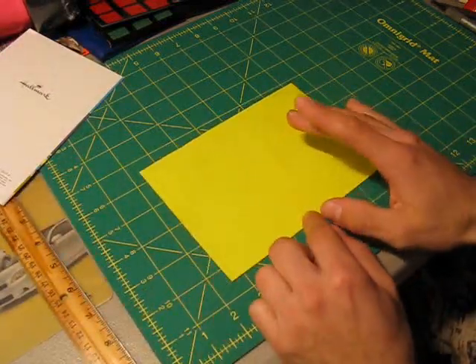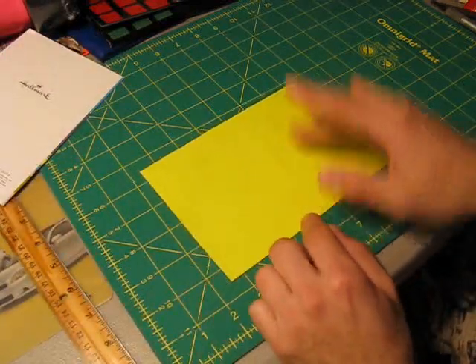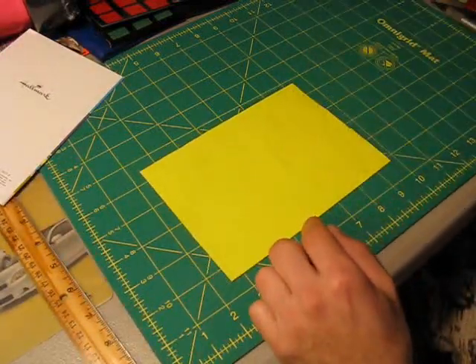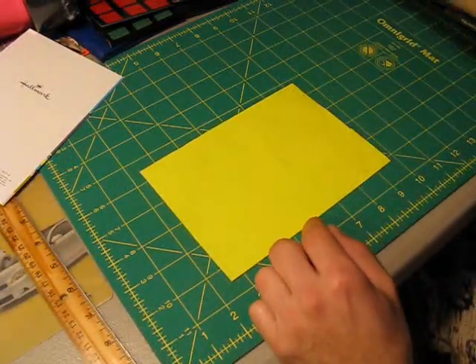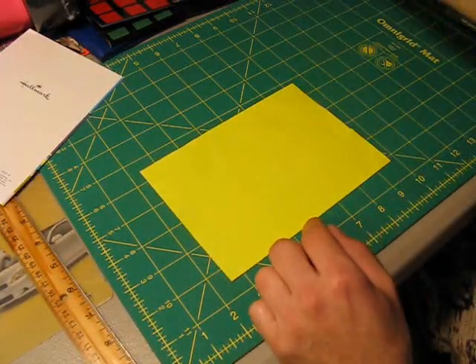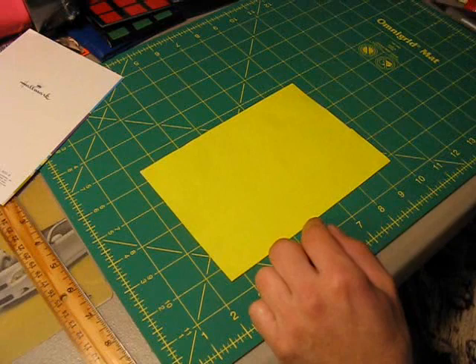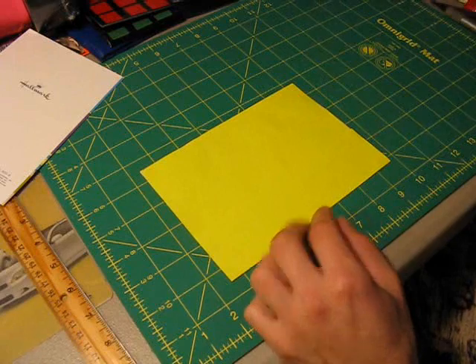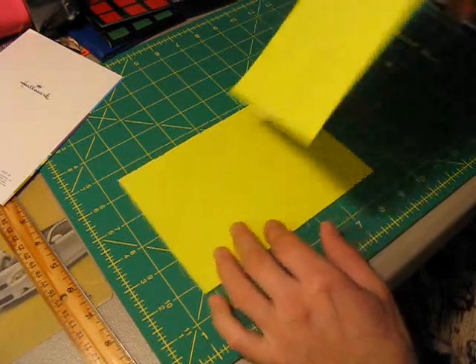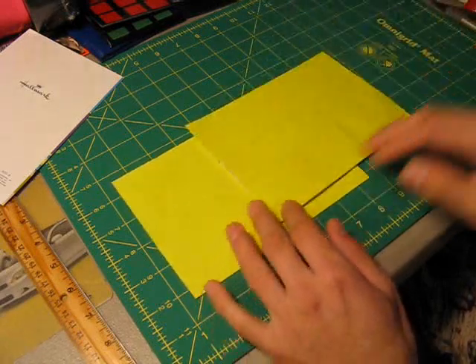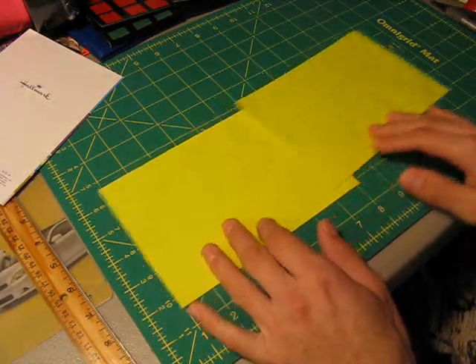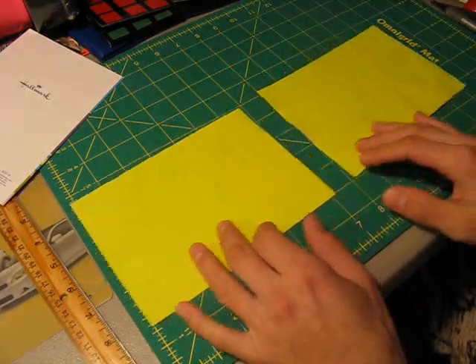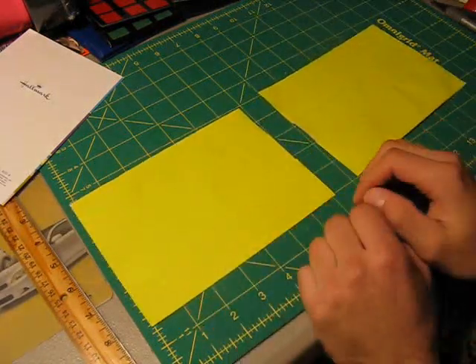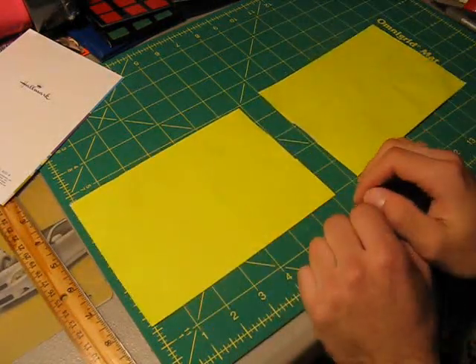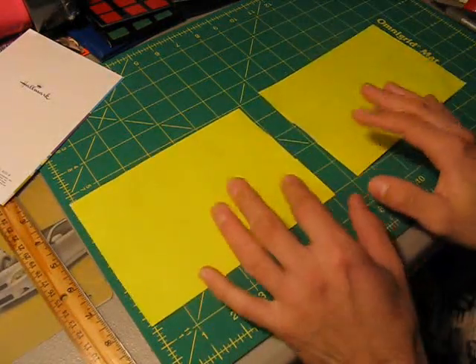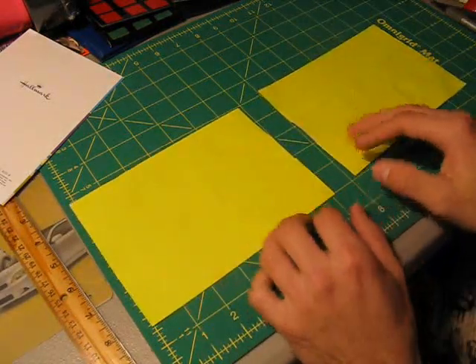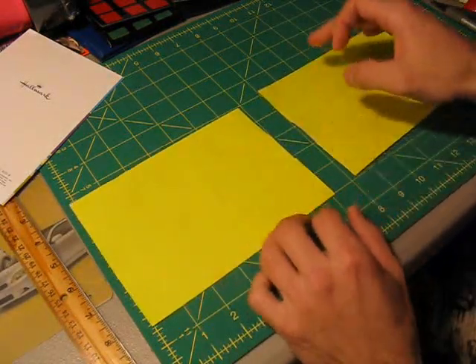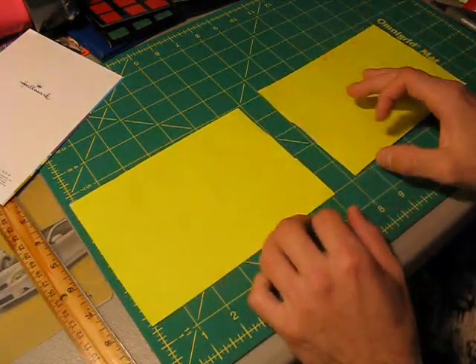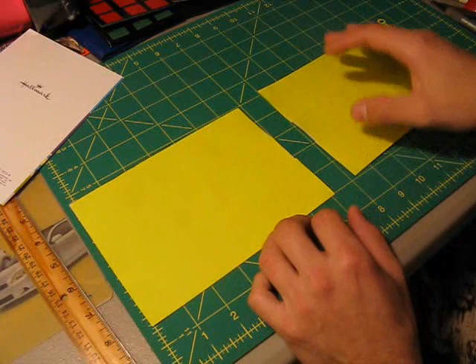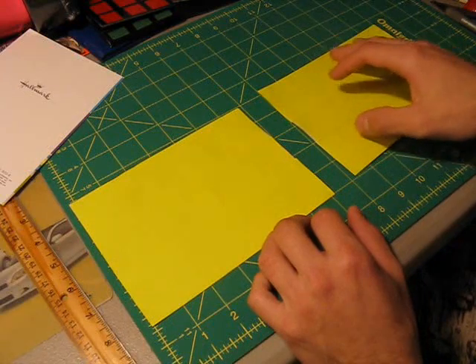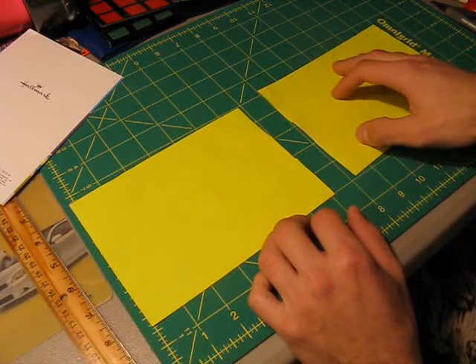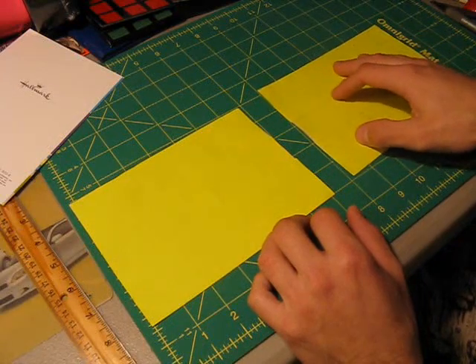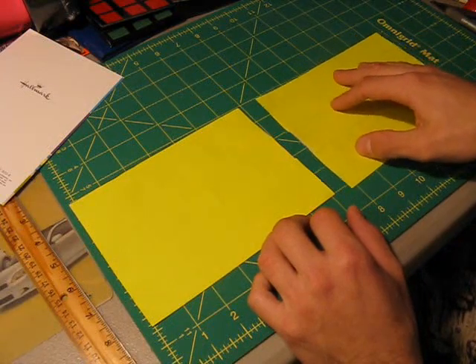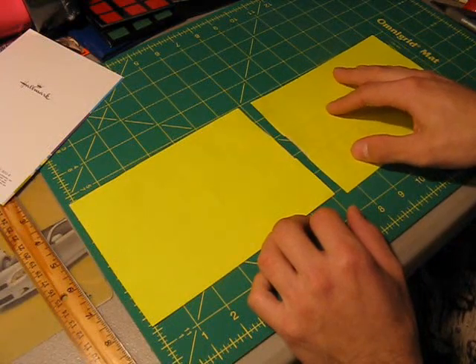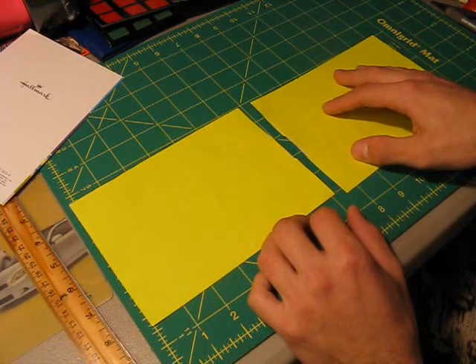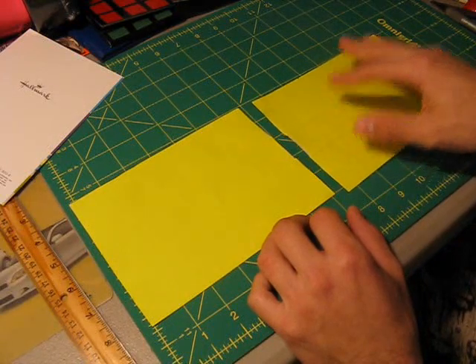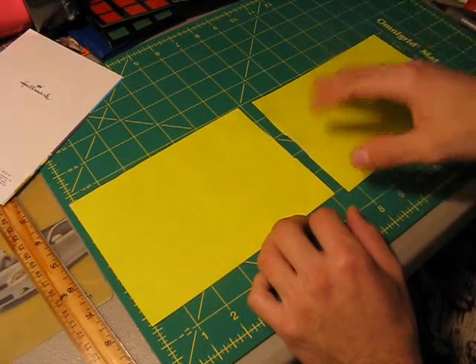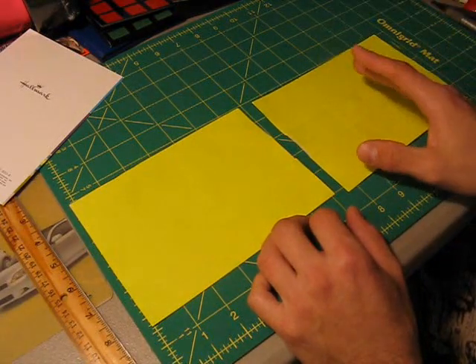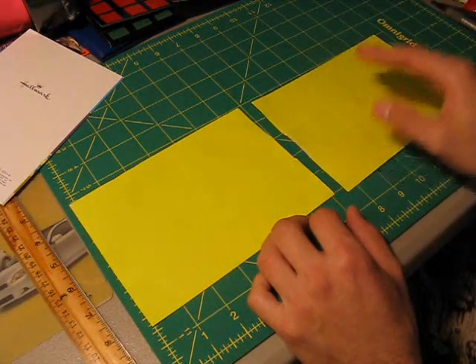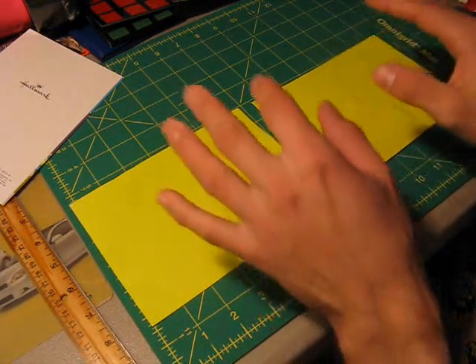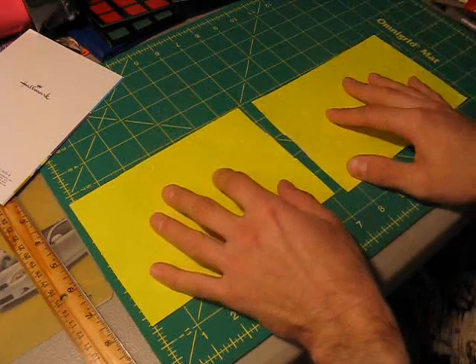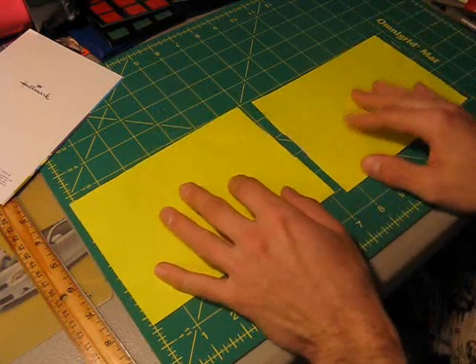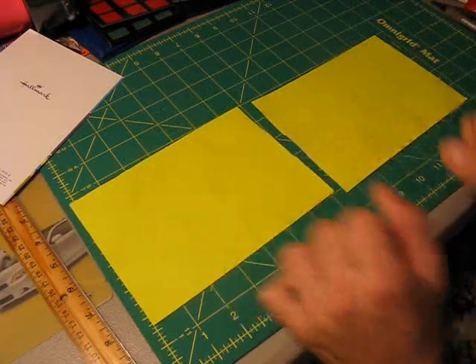The next thing you're going to do is make an exact duplicate of this piece. Cut out another six strips that are seven and a quarter inches long and stick them together just the way I showed you, so you have two pieces.